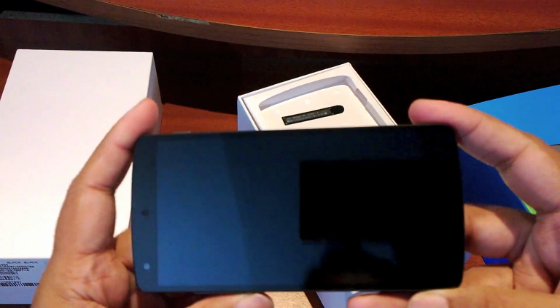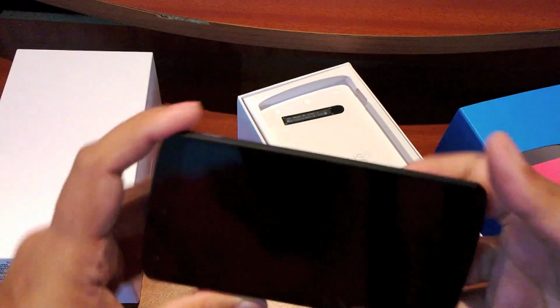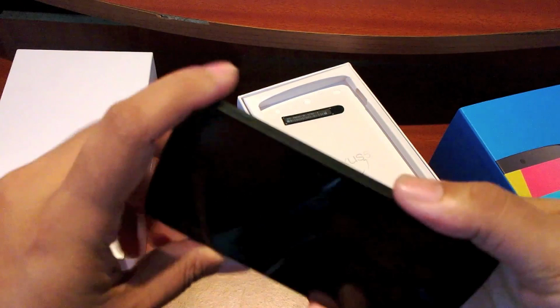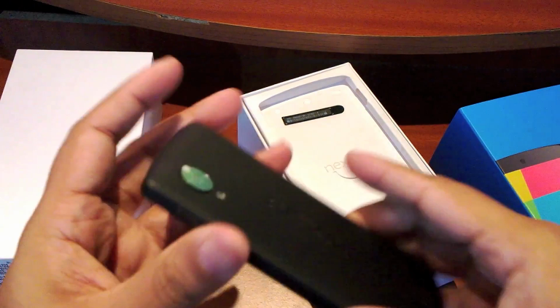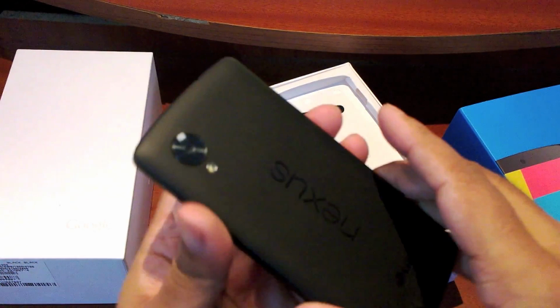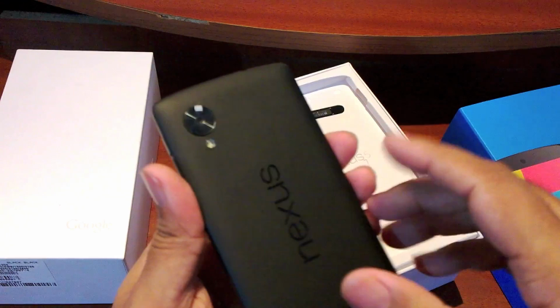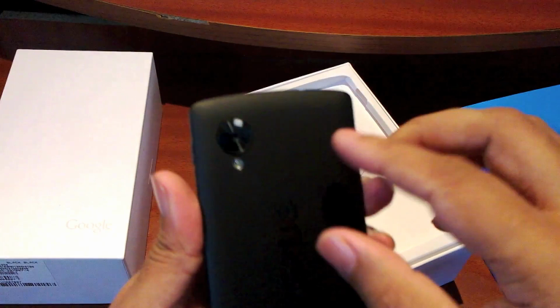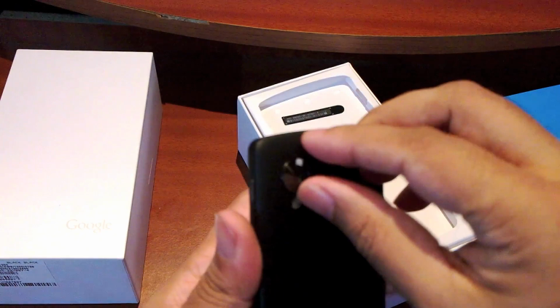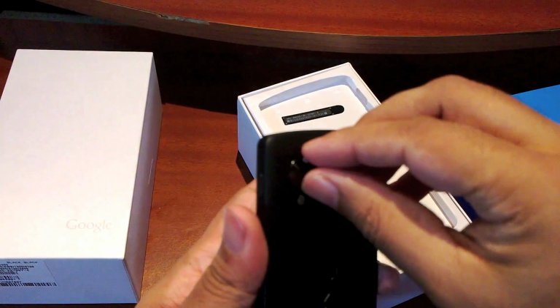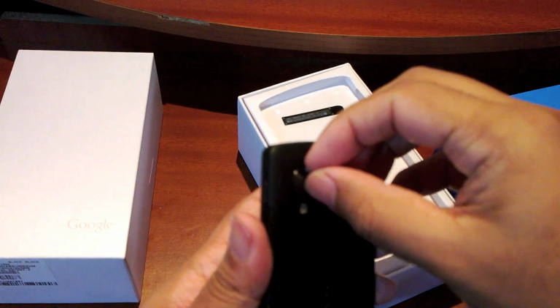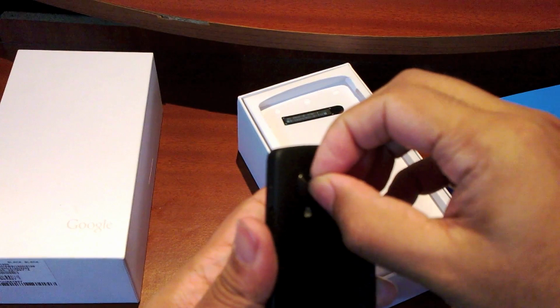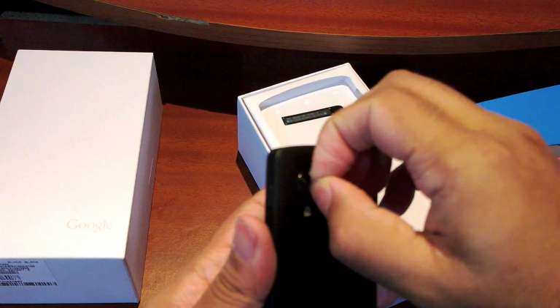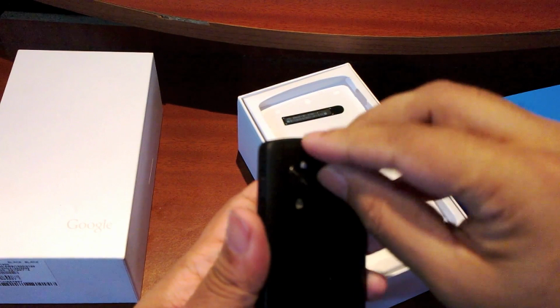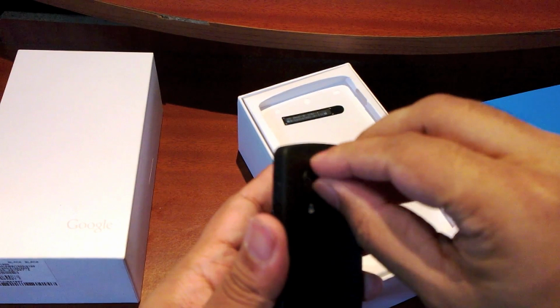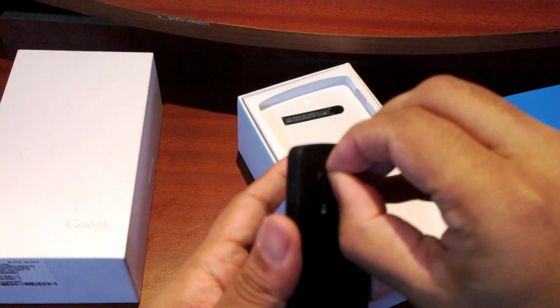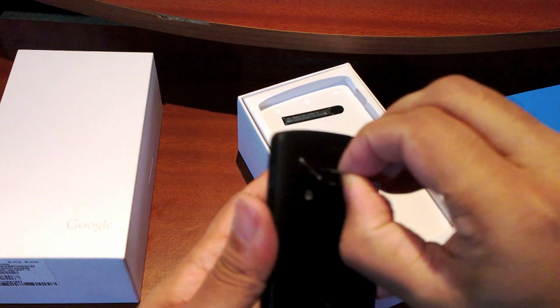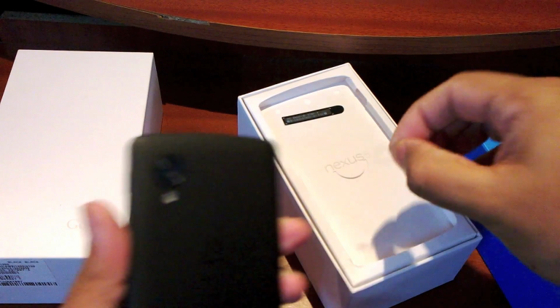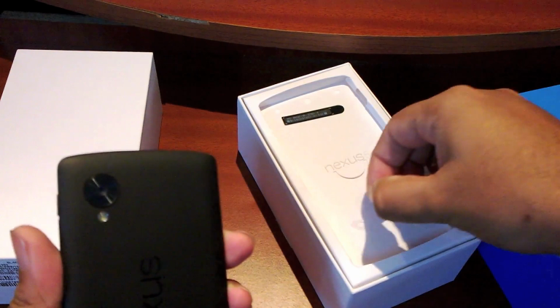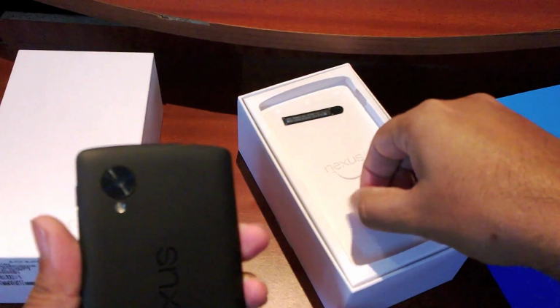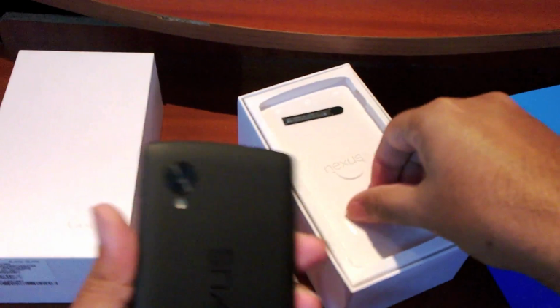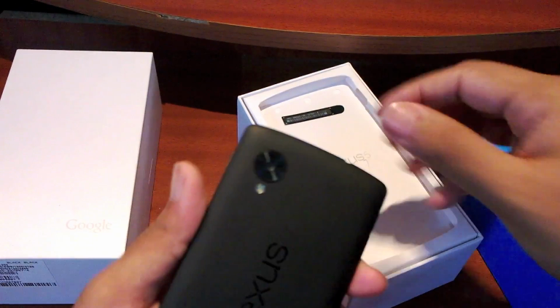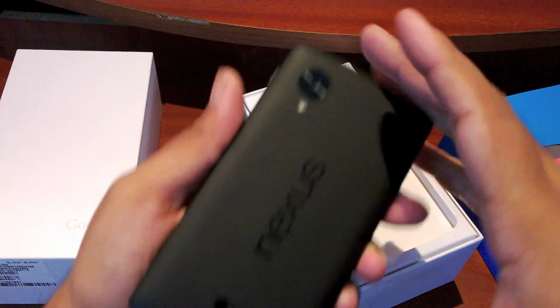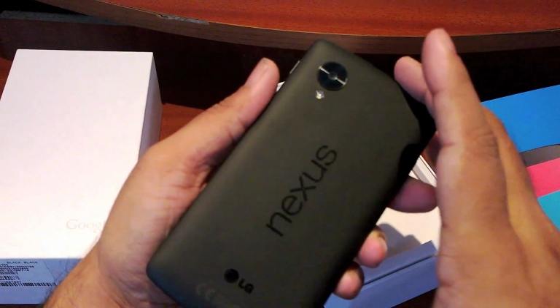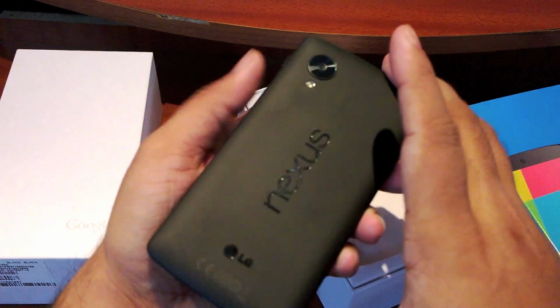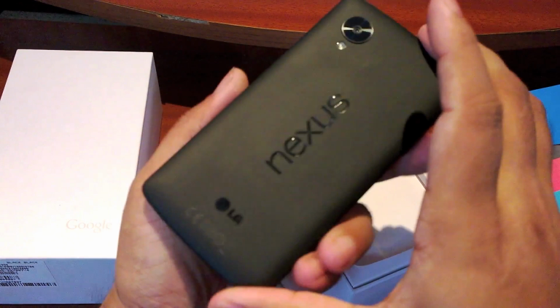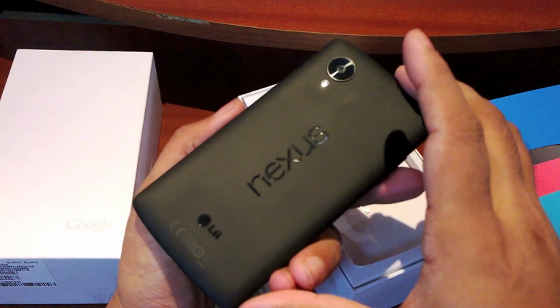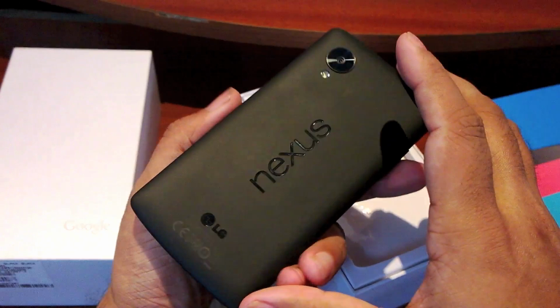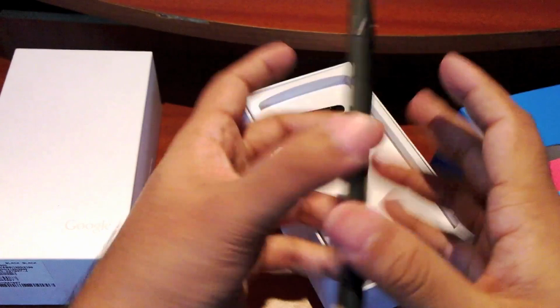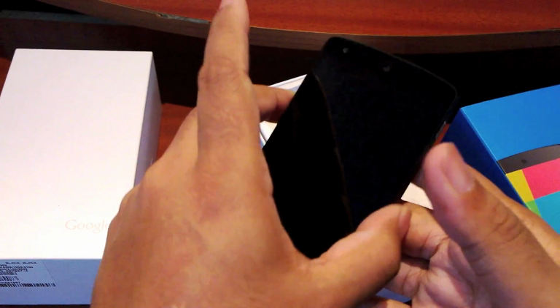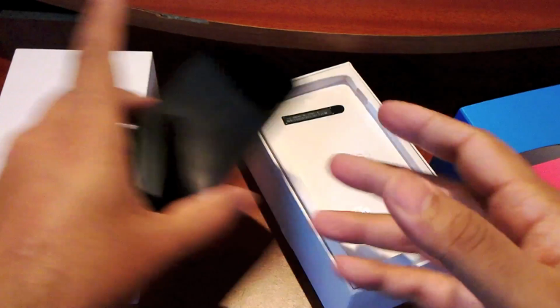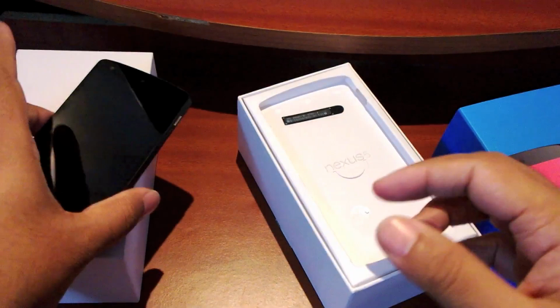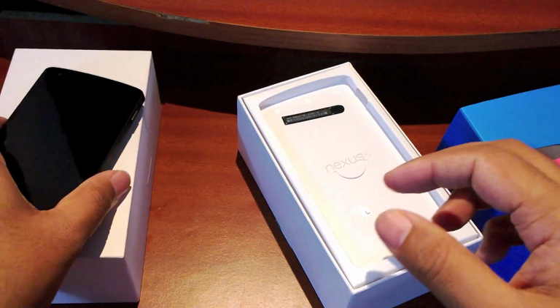So, very beautiful little phone right there. I will be playing with this for the next one week and I'll let you guys know exactly what I think of it.